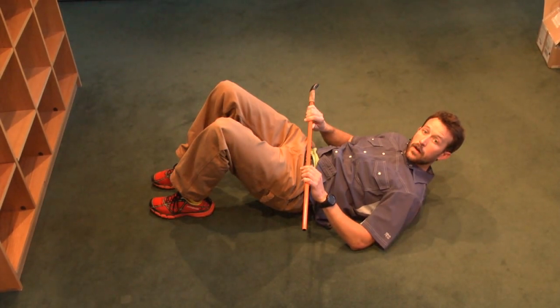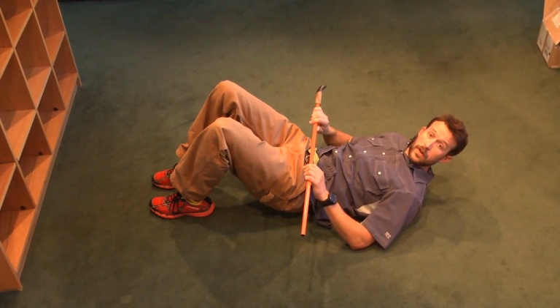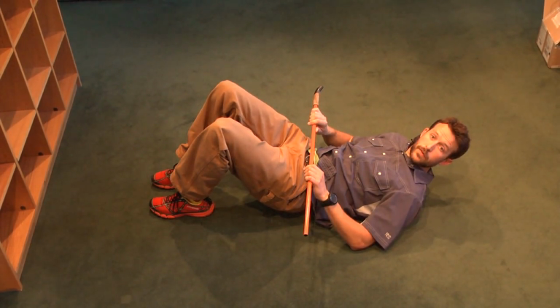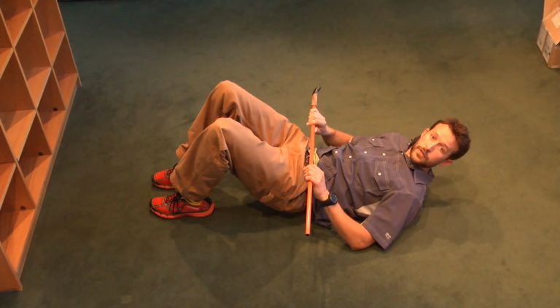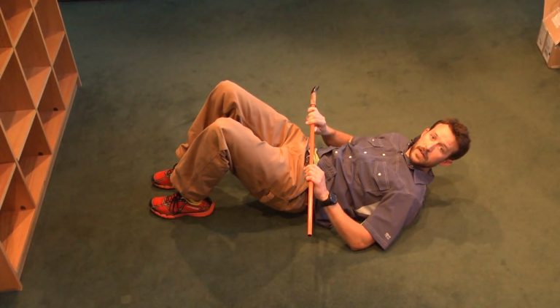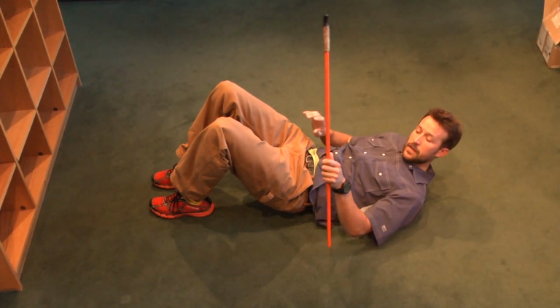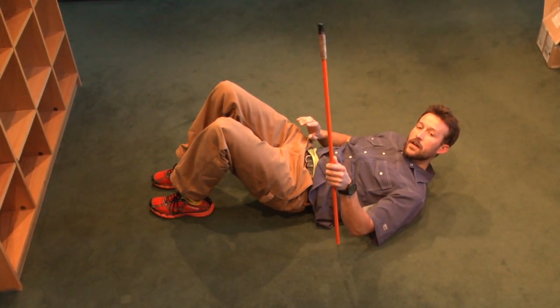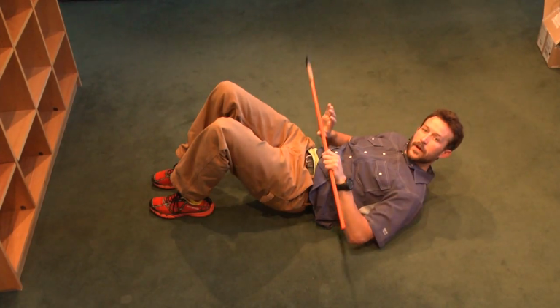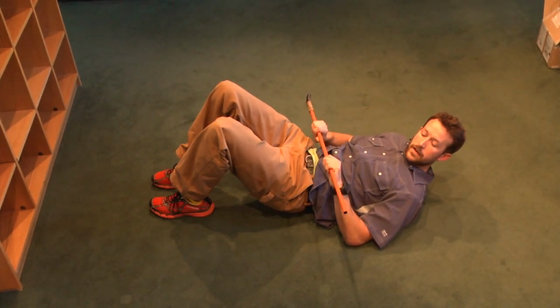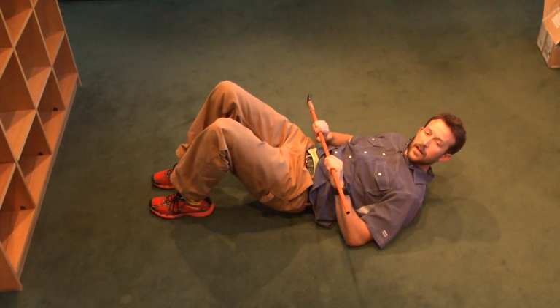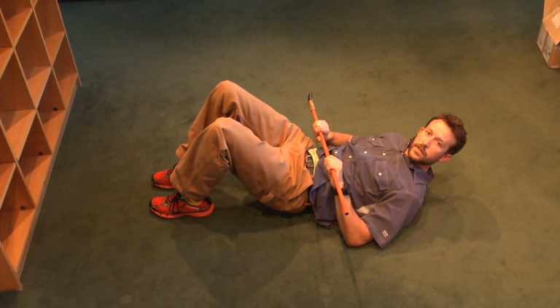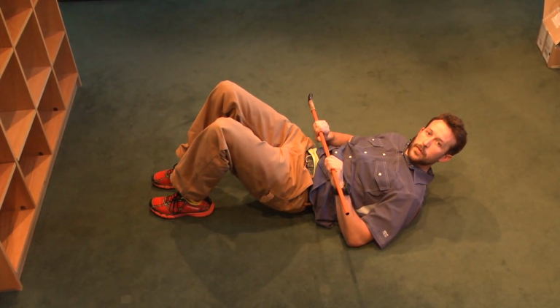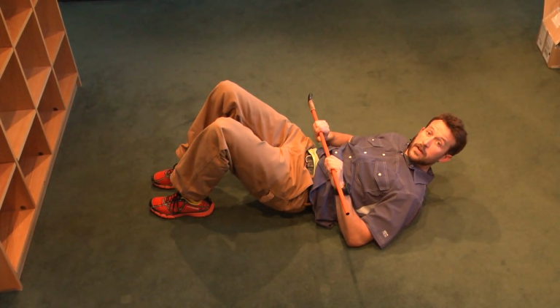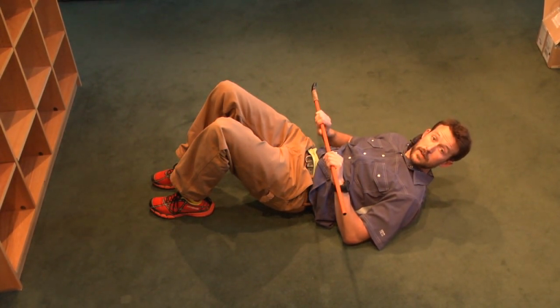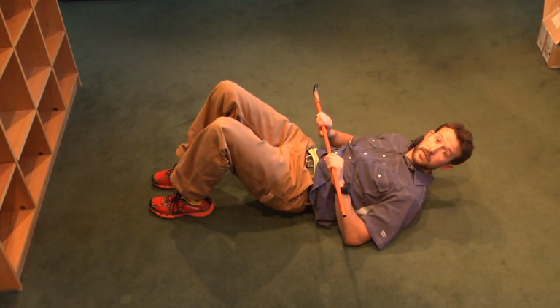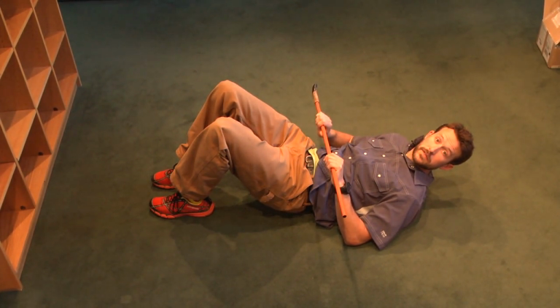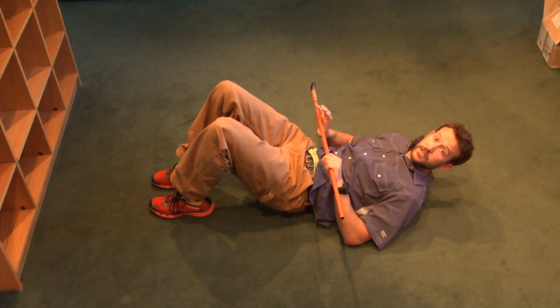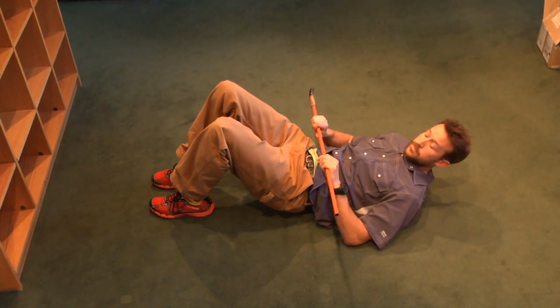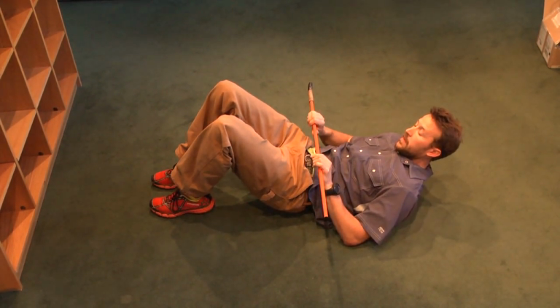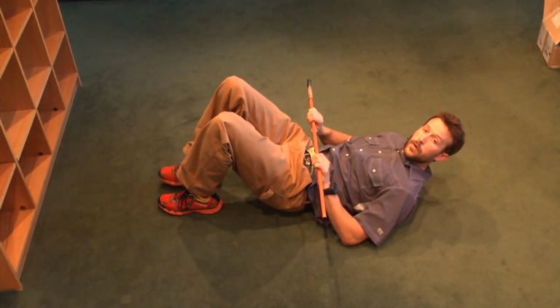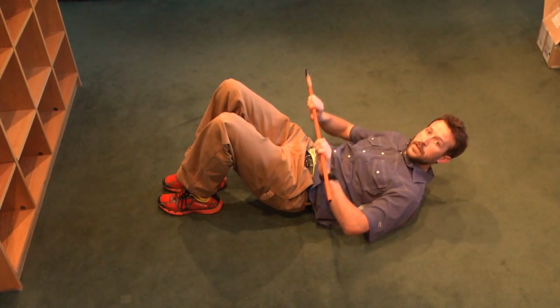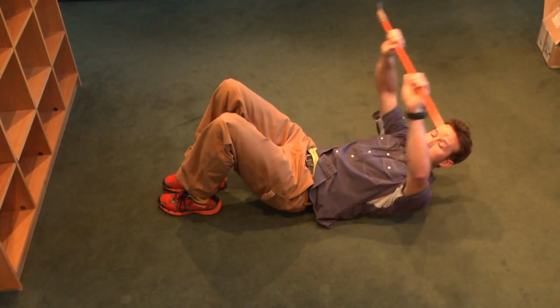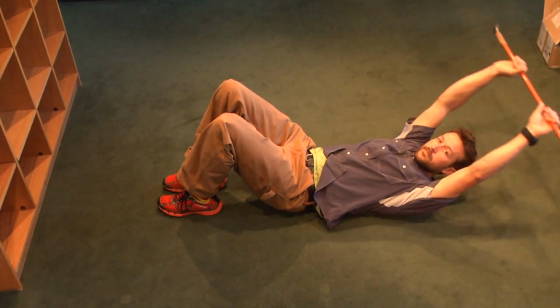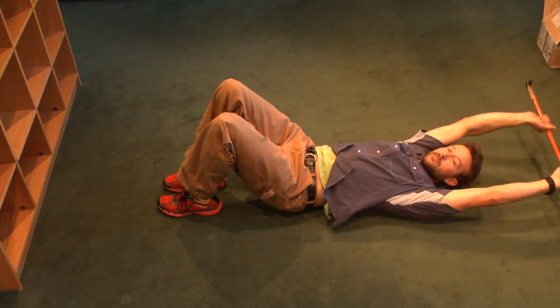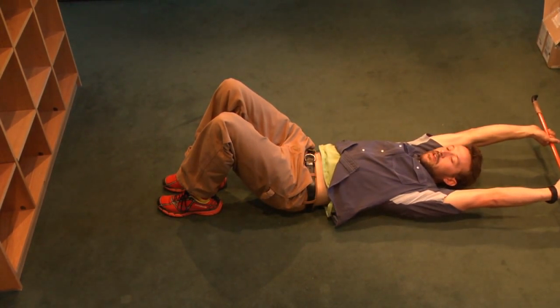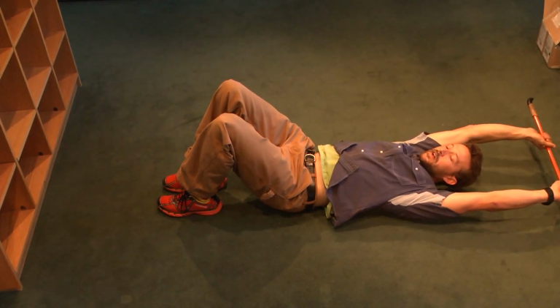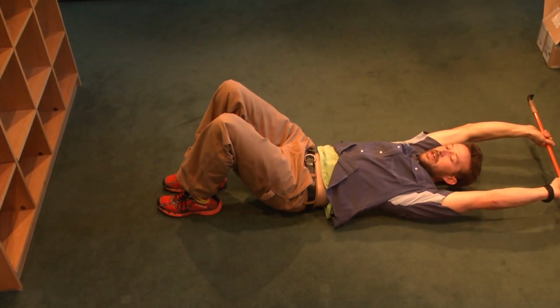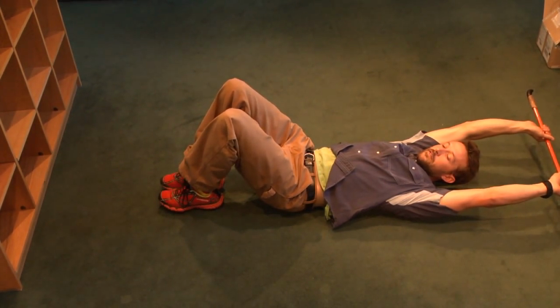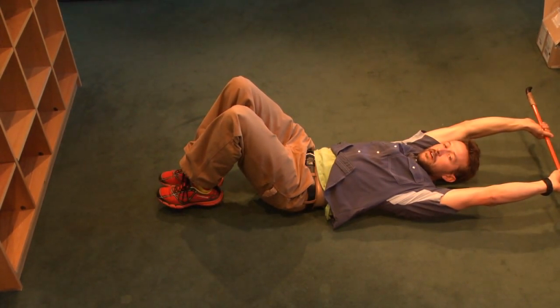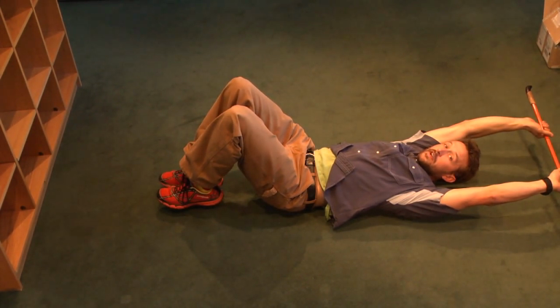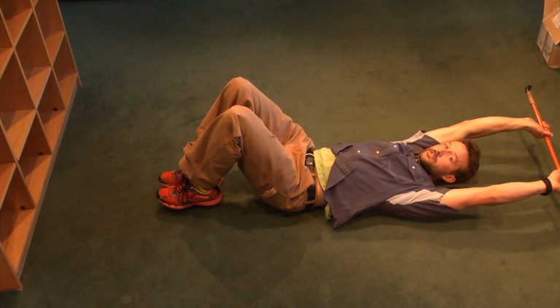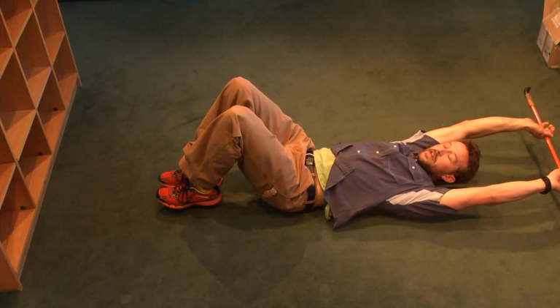Alright, we're going to go through Crusher sit-ups. I've got my cut down Nordic ski pole here. You can also use a t-shirt. What we want to do: hands behind the head, feet off the ground just a little bit.